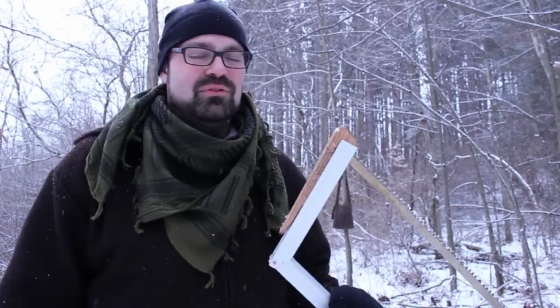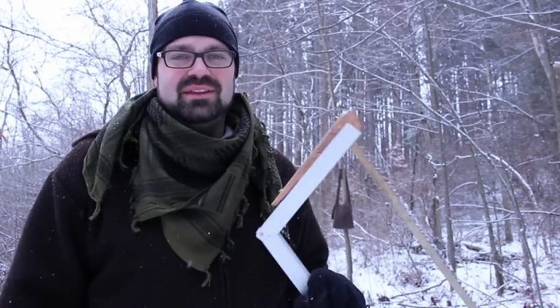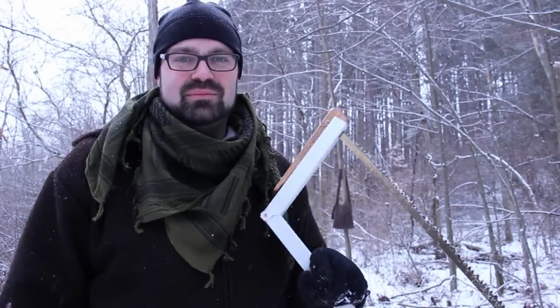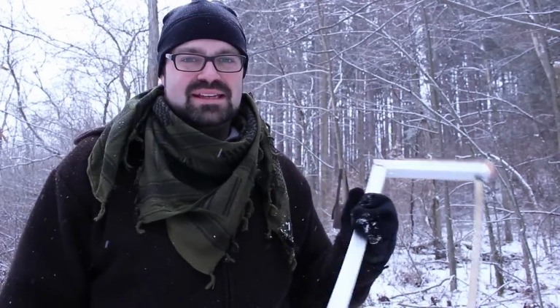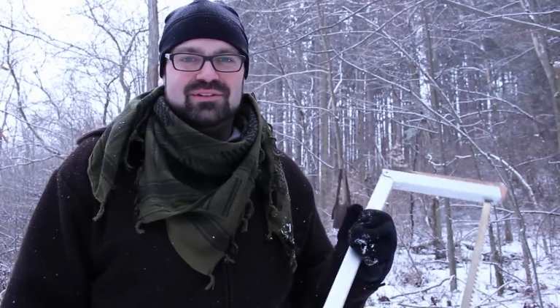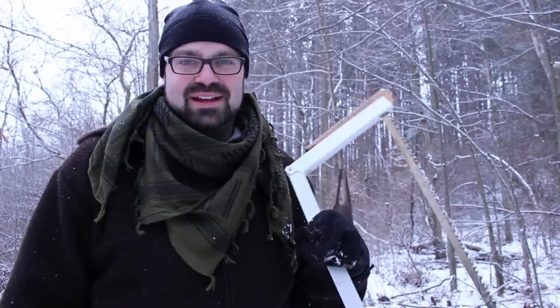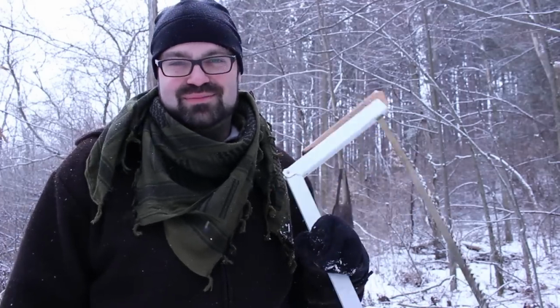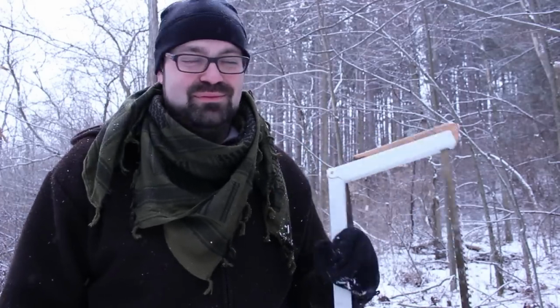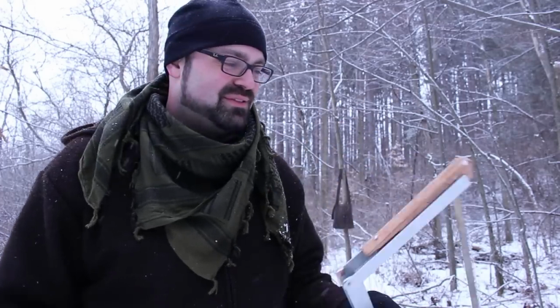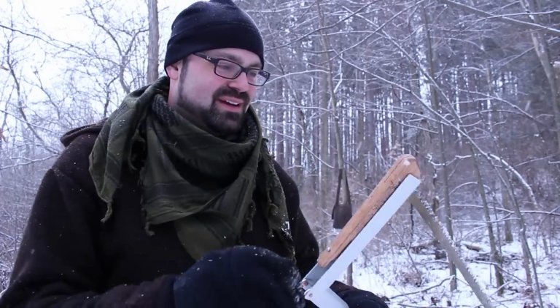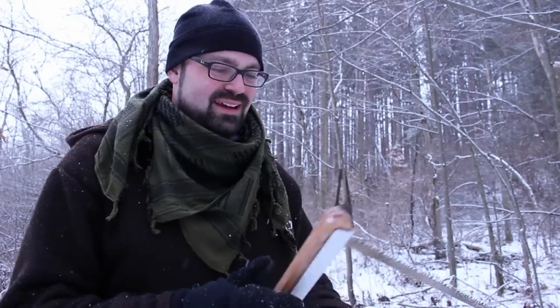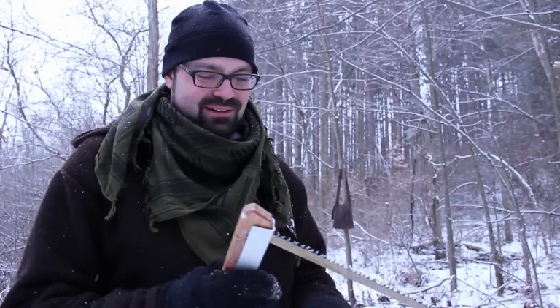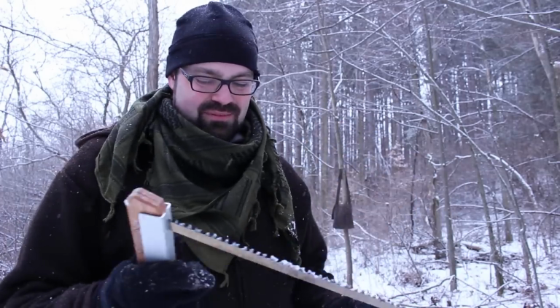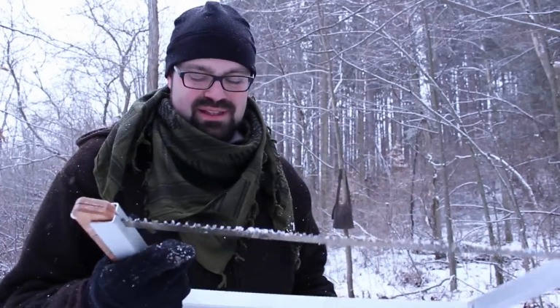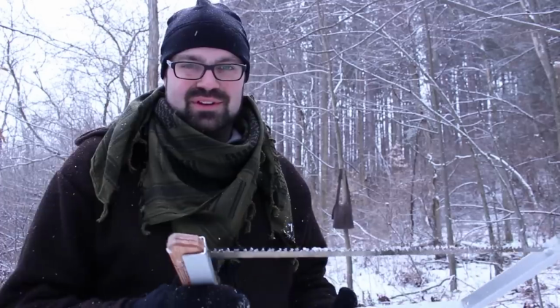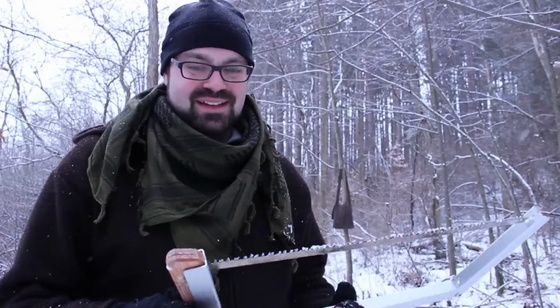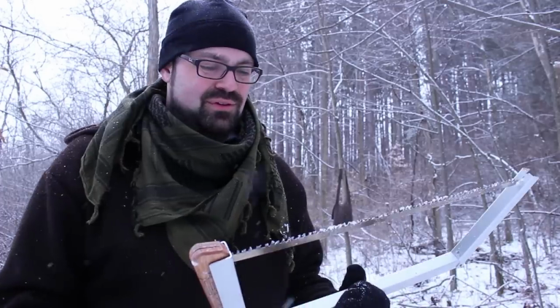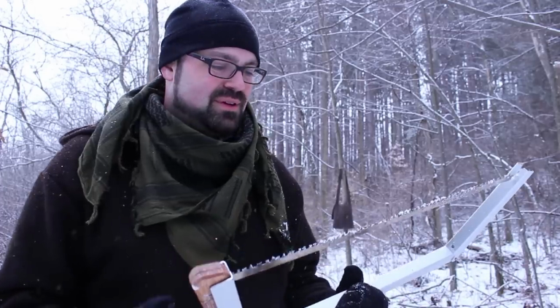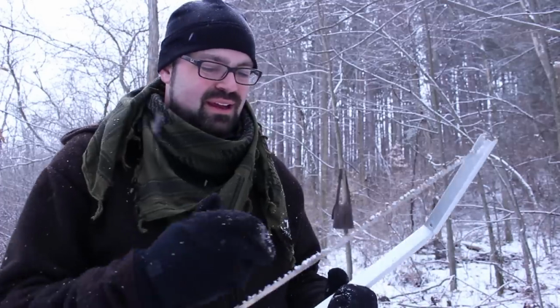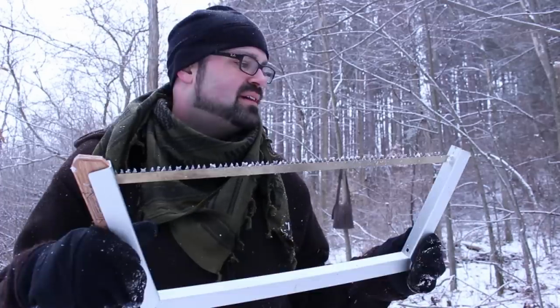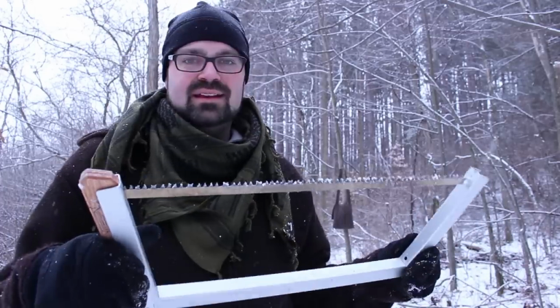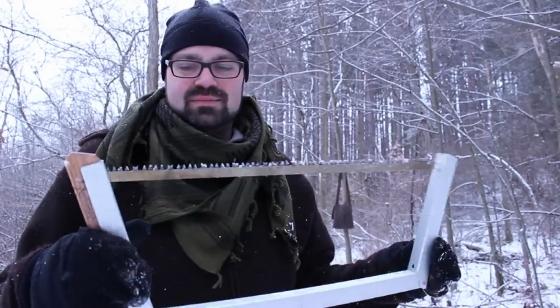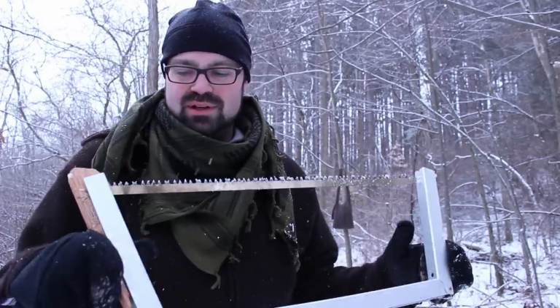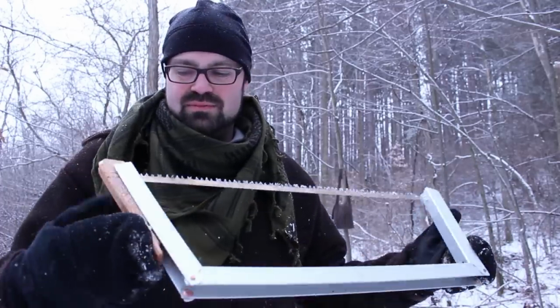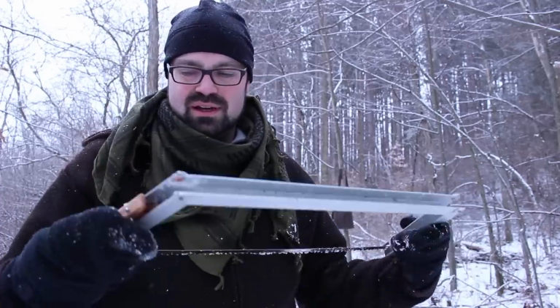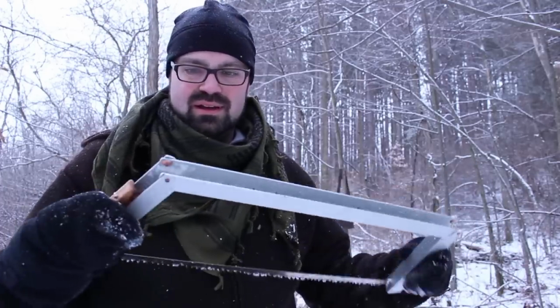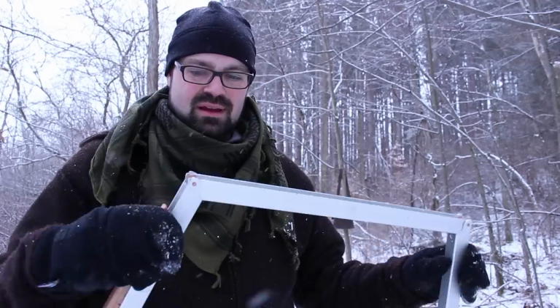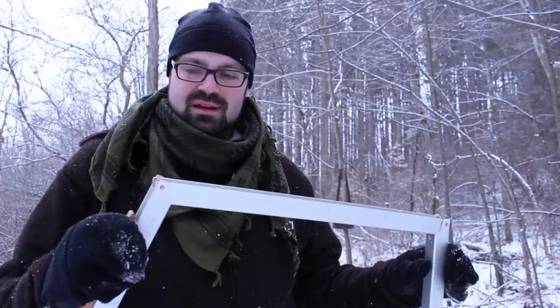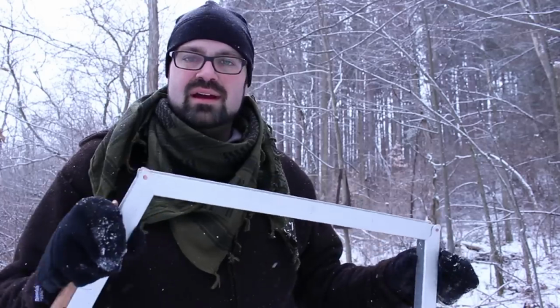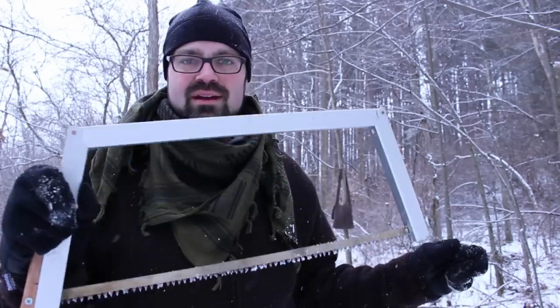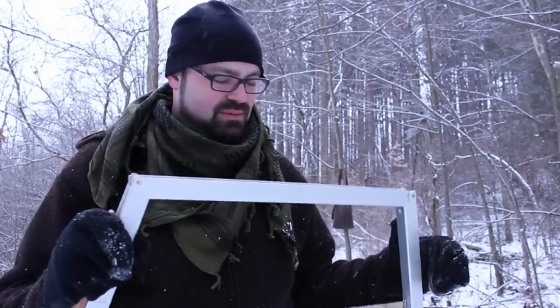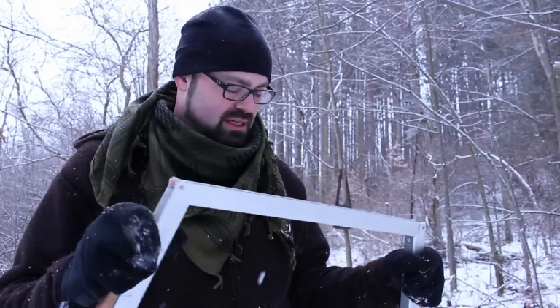For me, processing firewood is actually pretty therapeutic for winter camping and it's one of the things I actually look forward to. This Bob Dustroods buck saw makes it pretty easy.